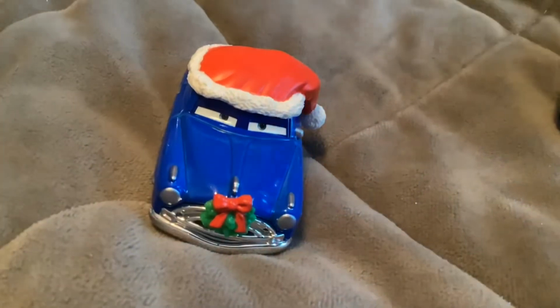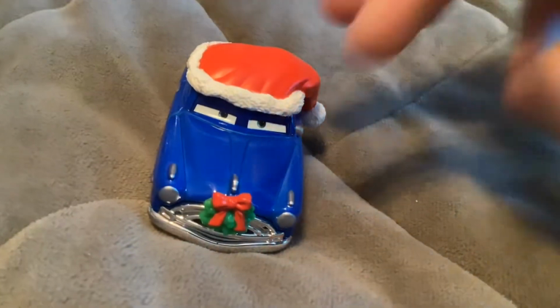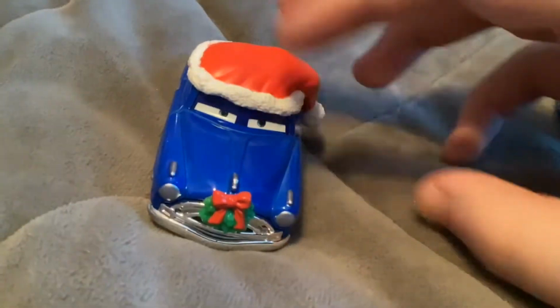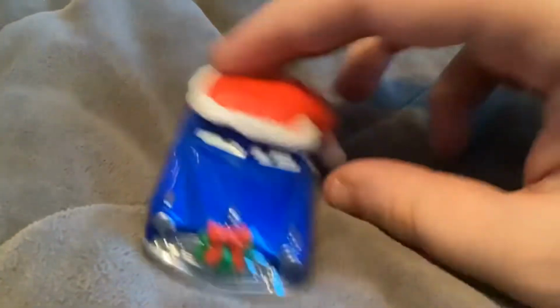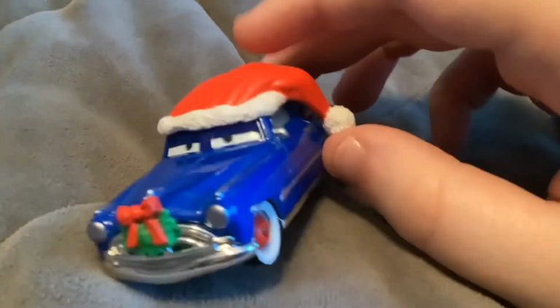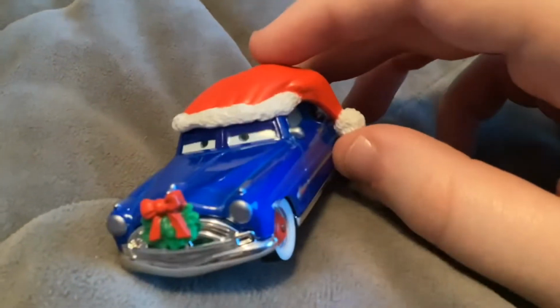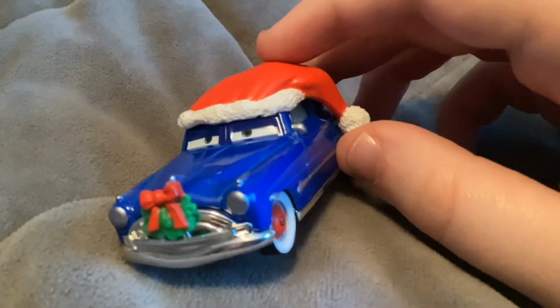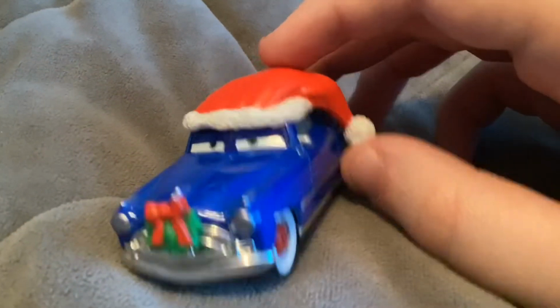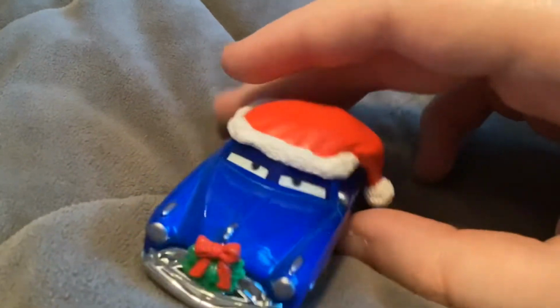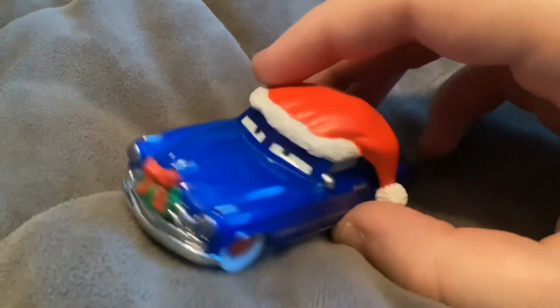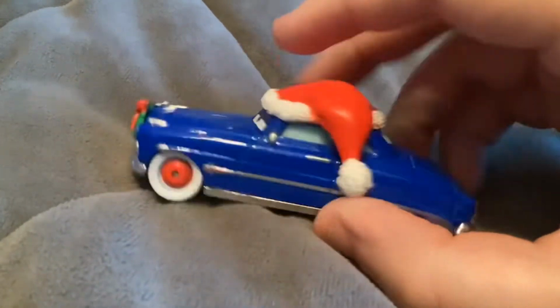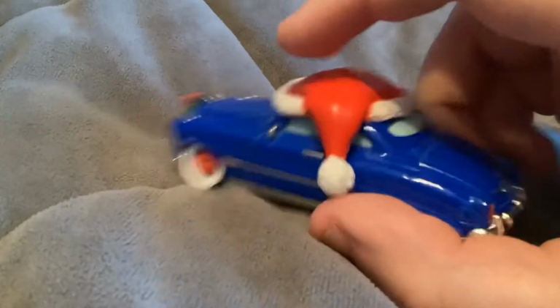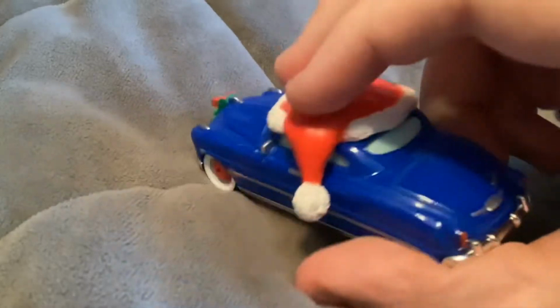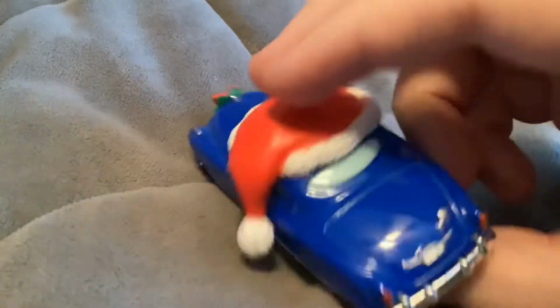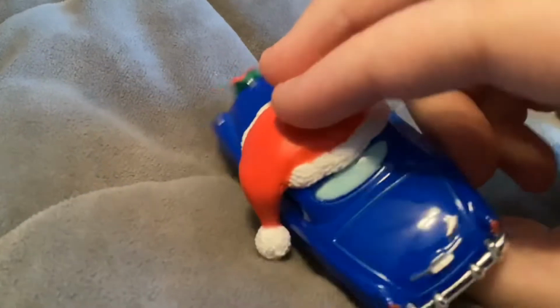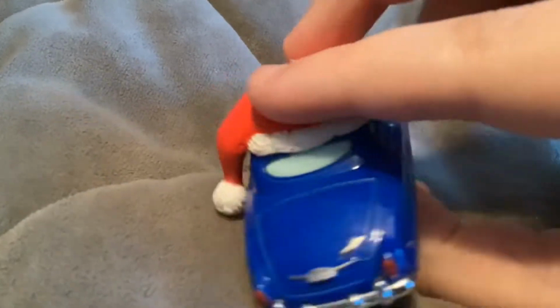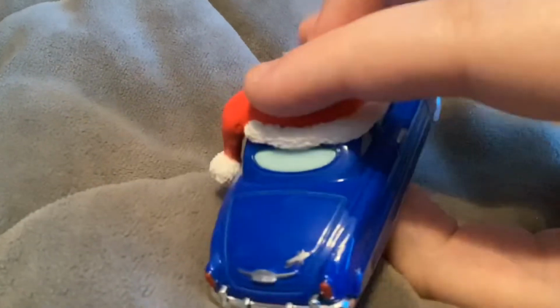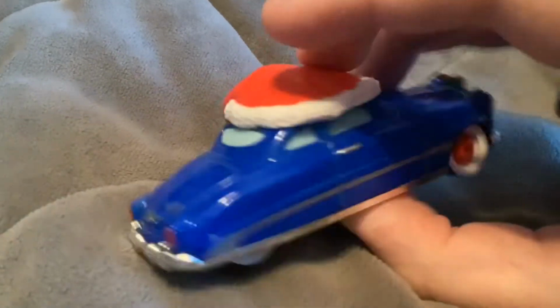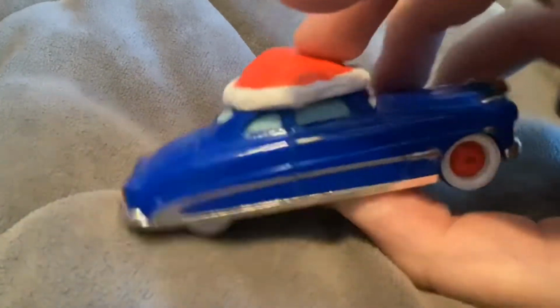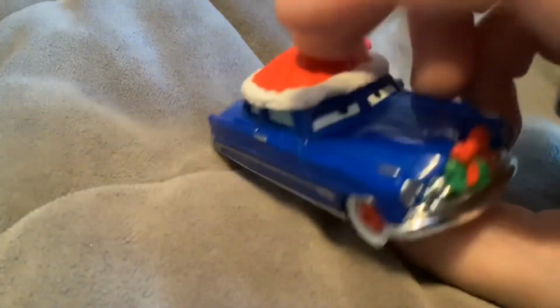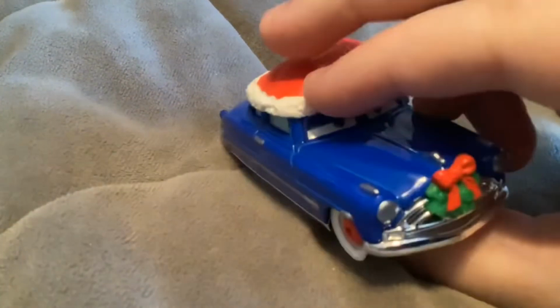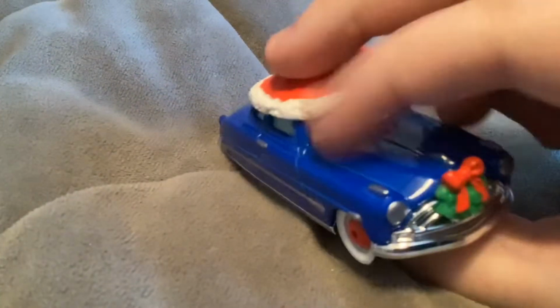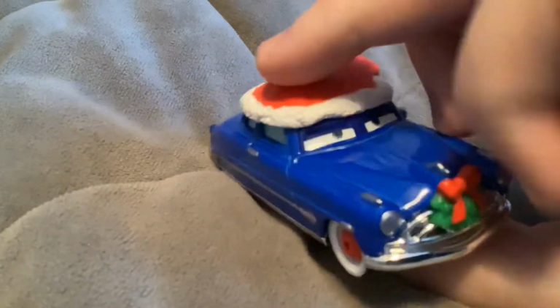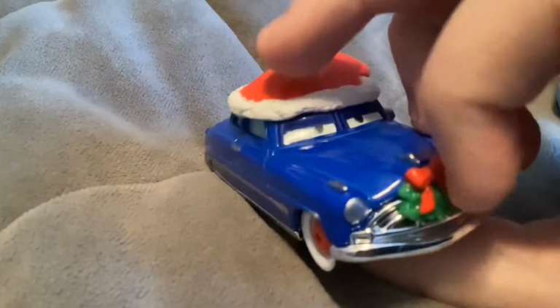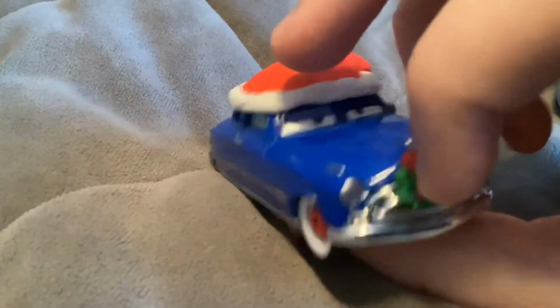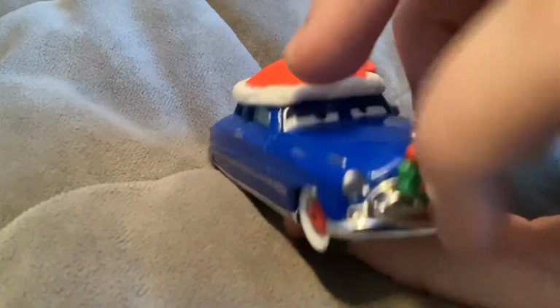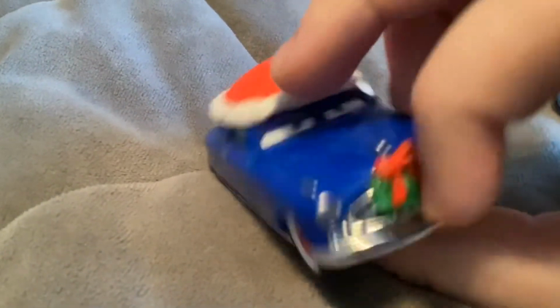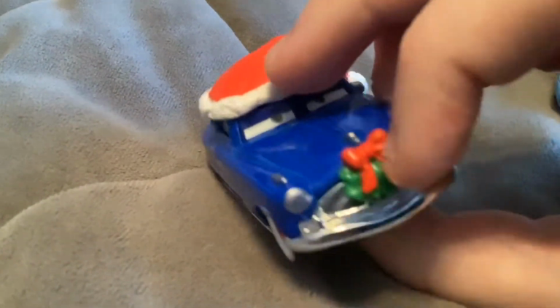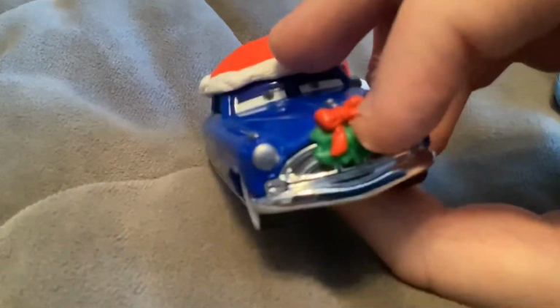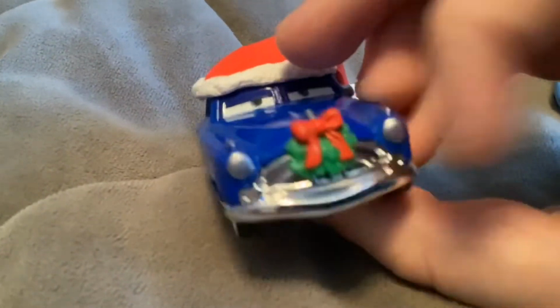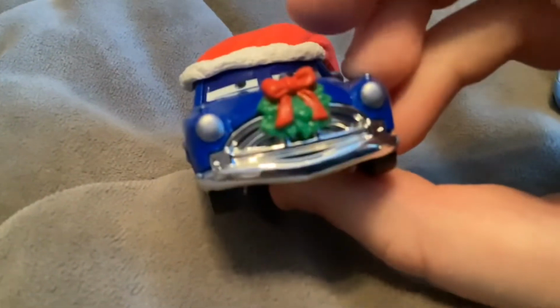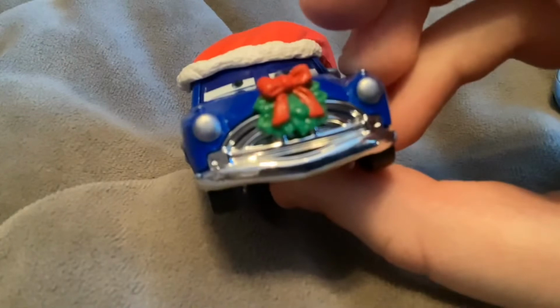Next here we have the Decked Out Duck Hudson. His plastic hat and Christmas Wreath are not removable.